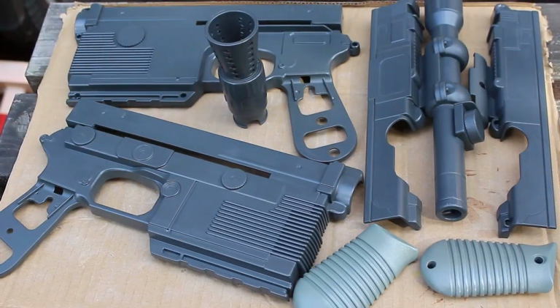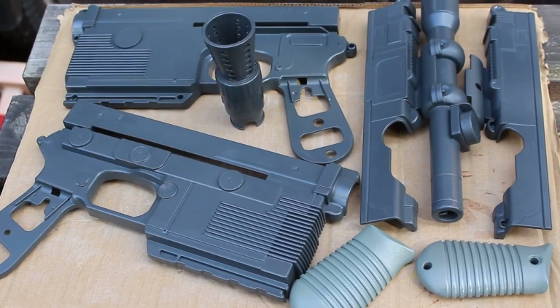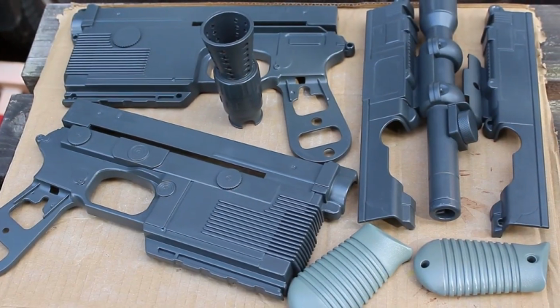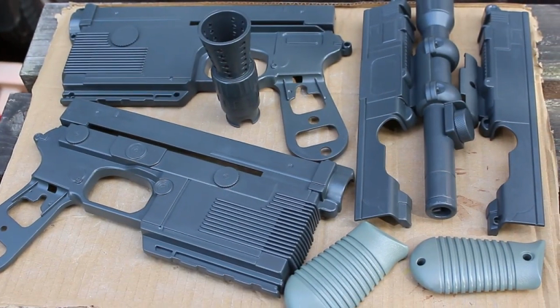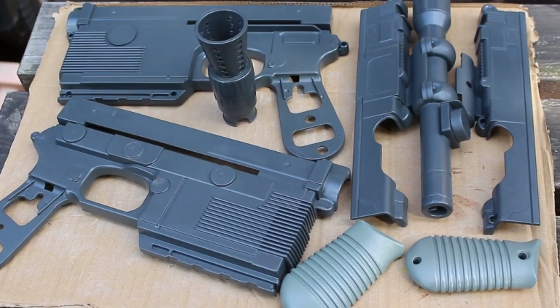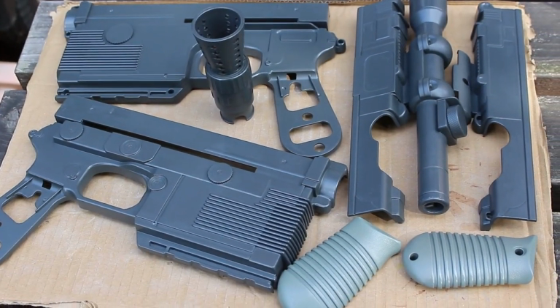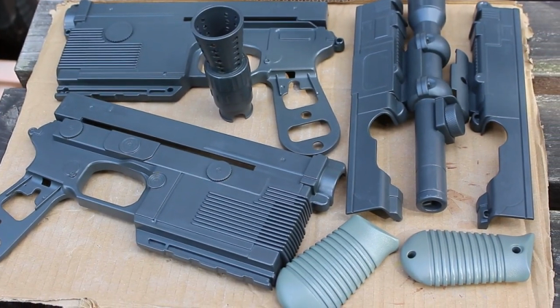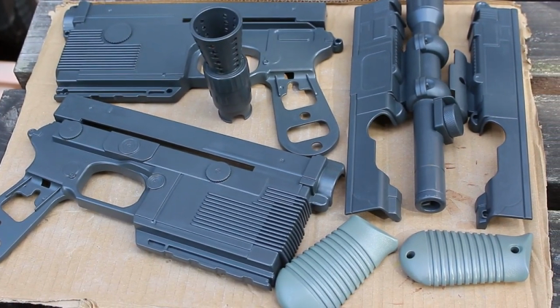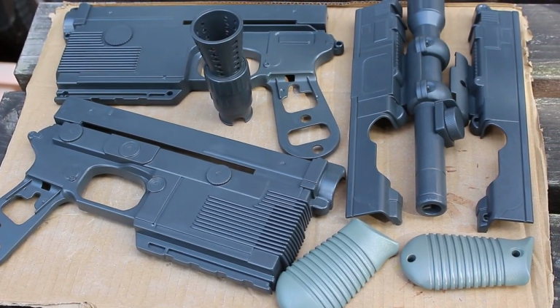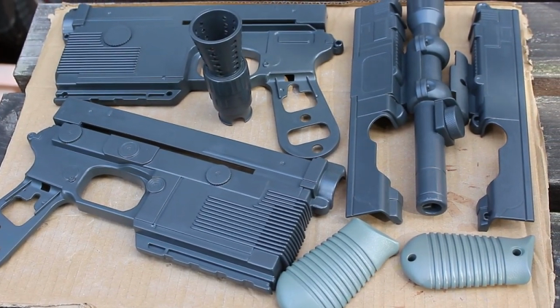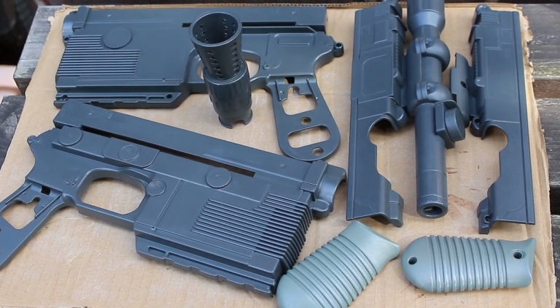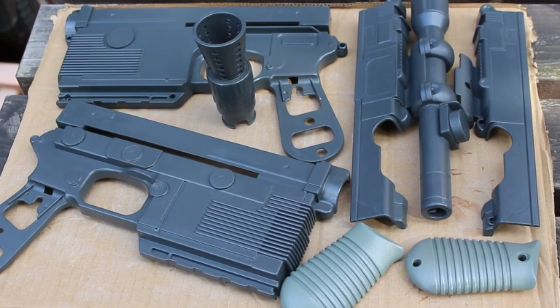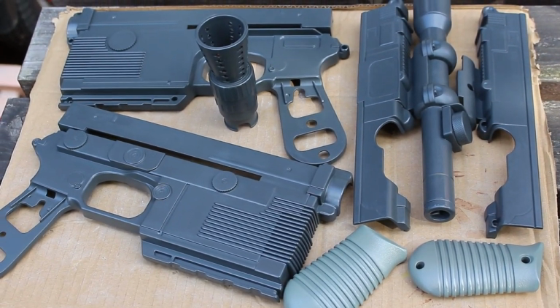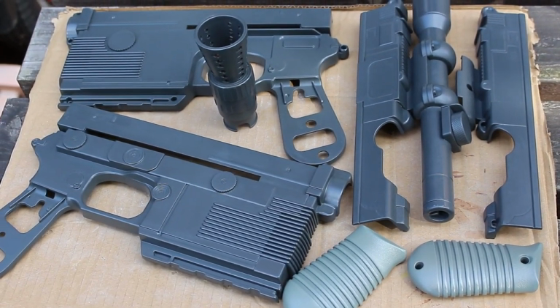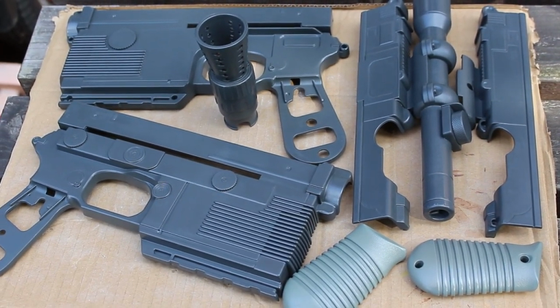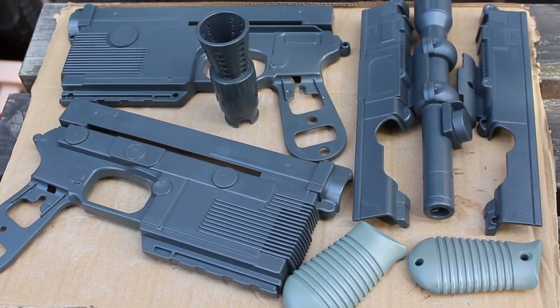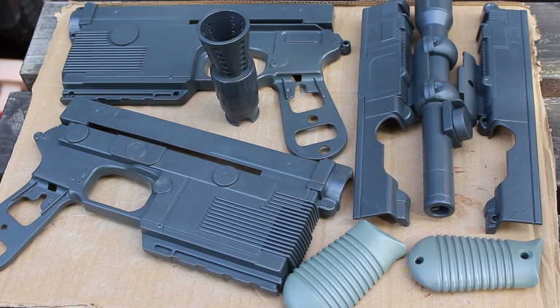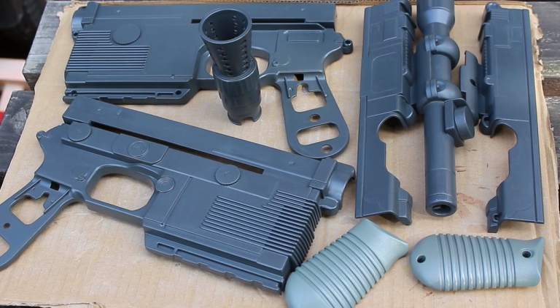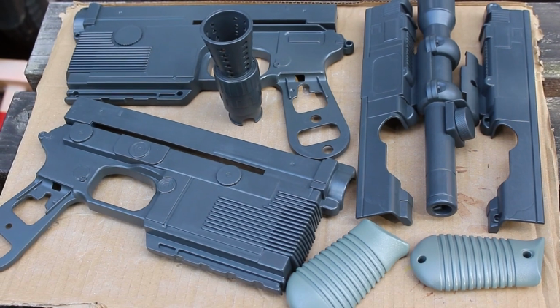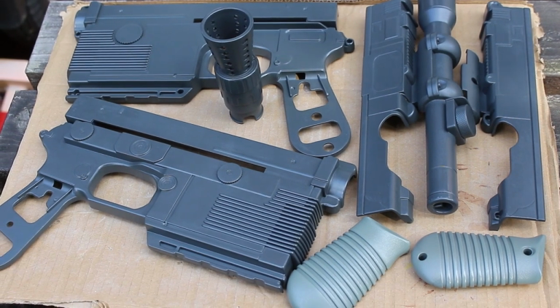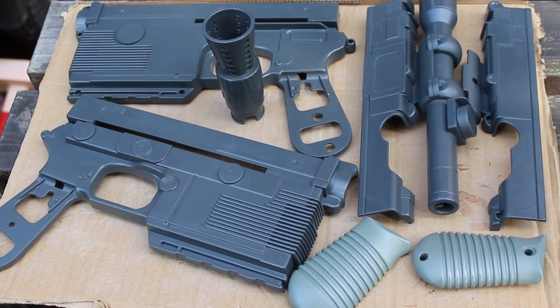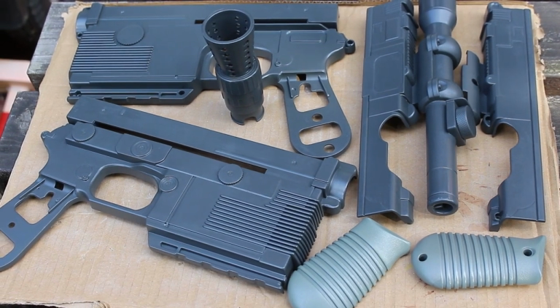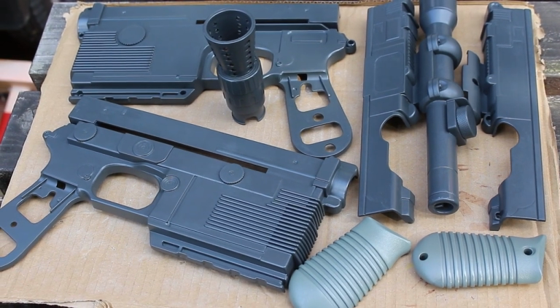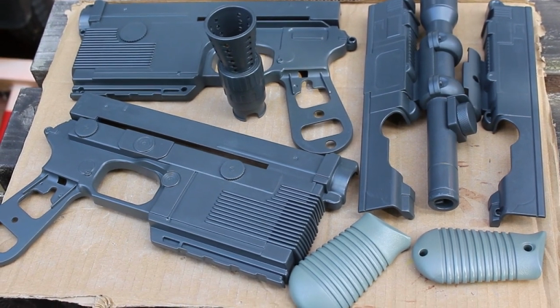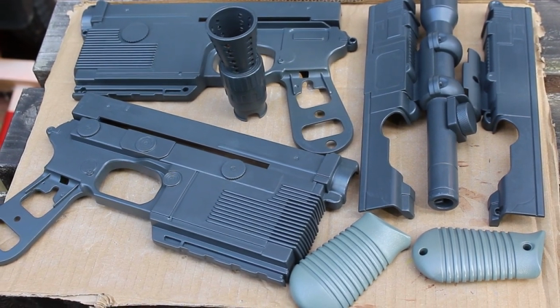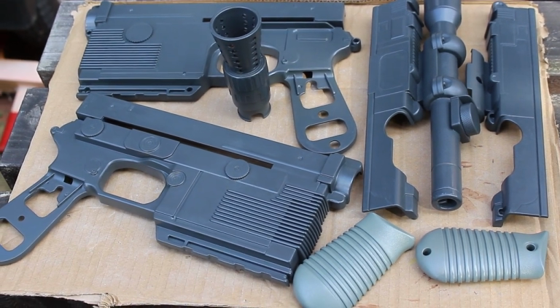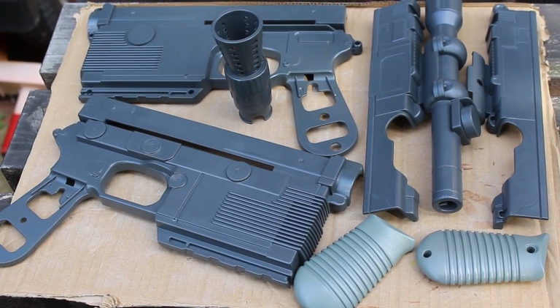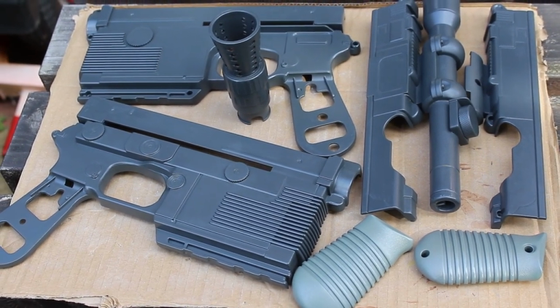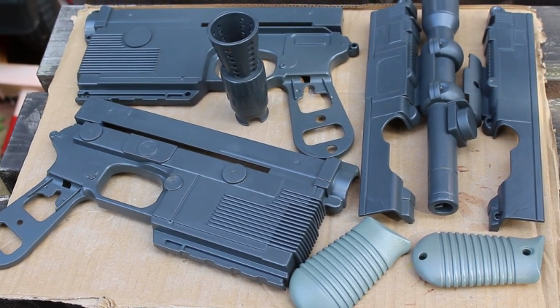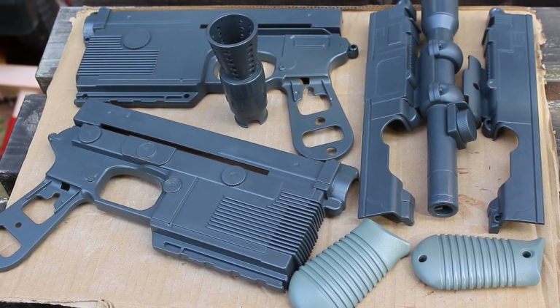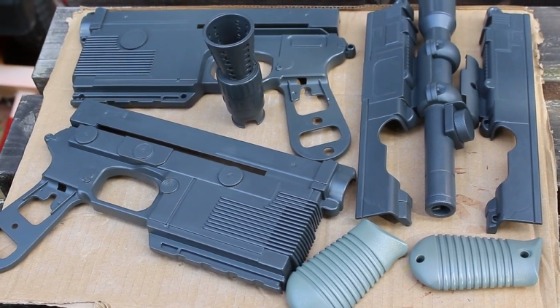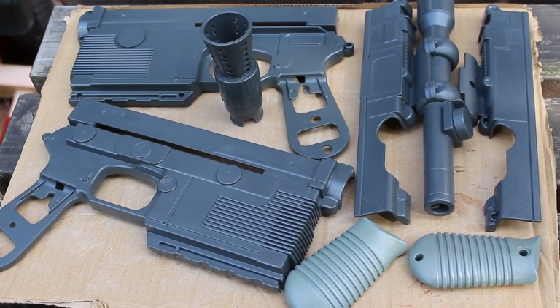Okay, so that's the grey primer done. Wait for that to dry and then go on to the top coat.